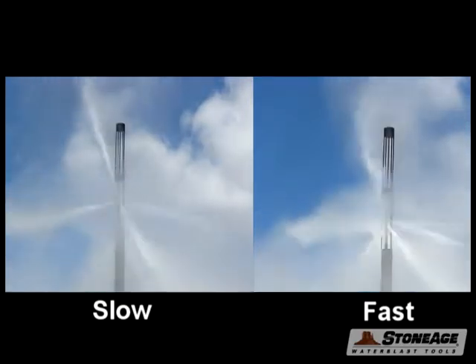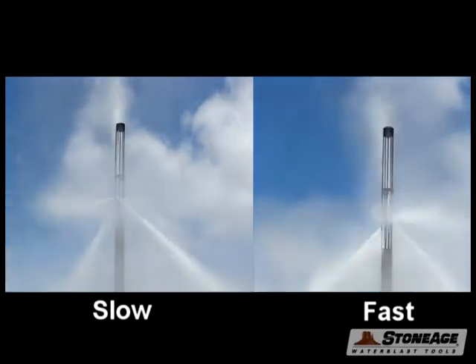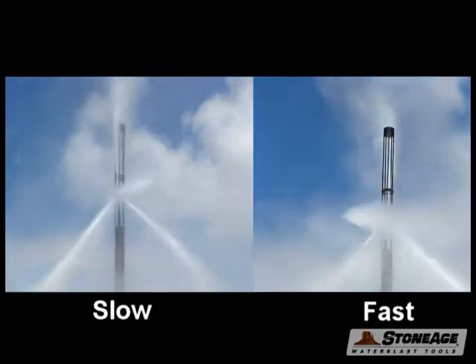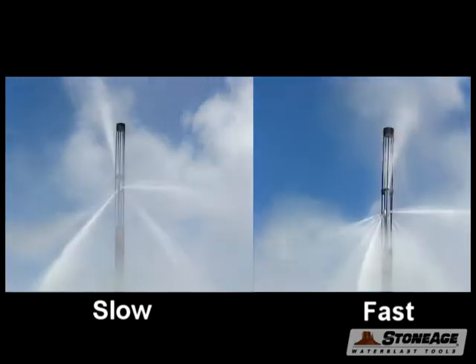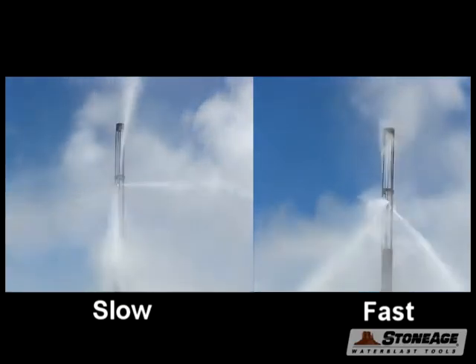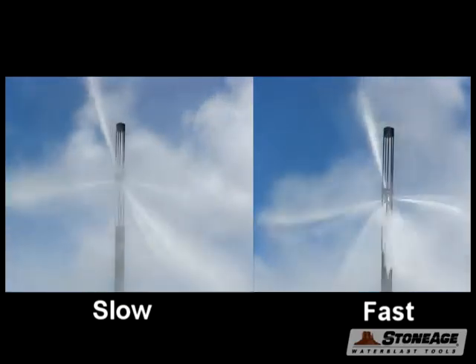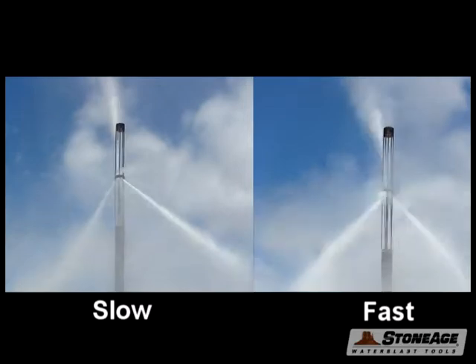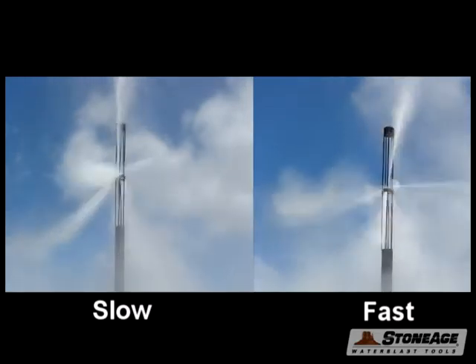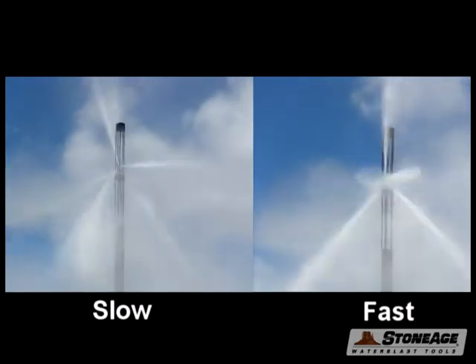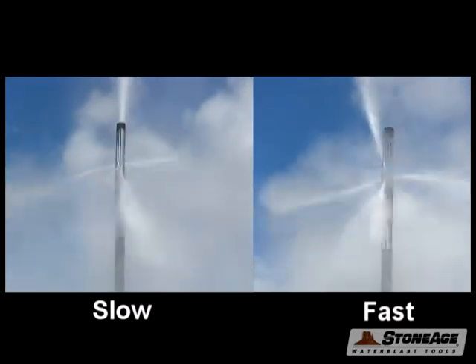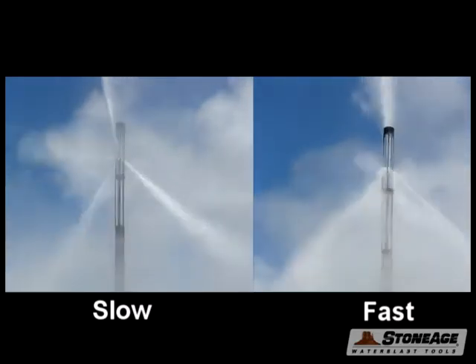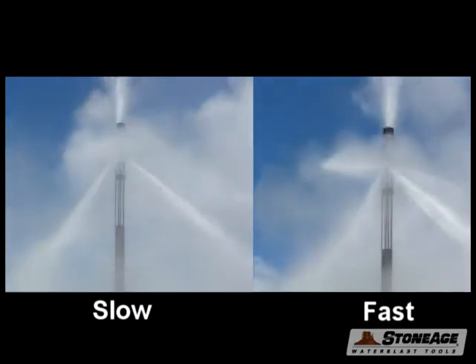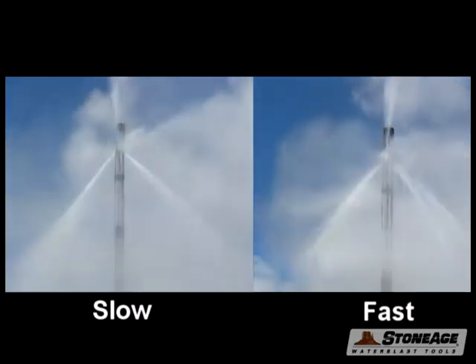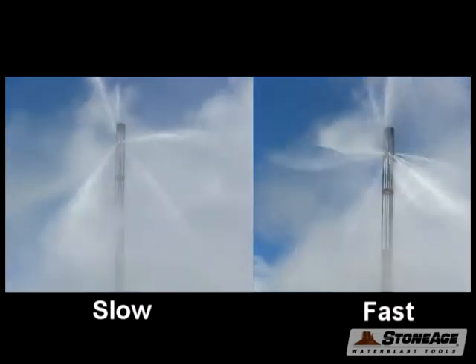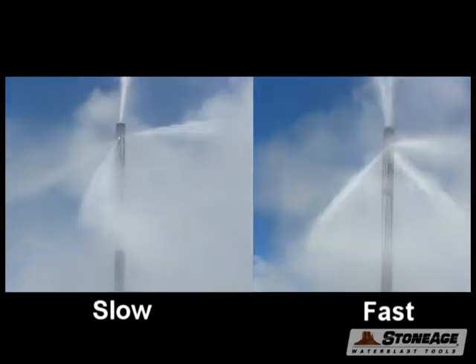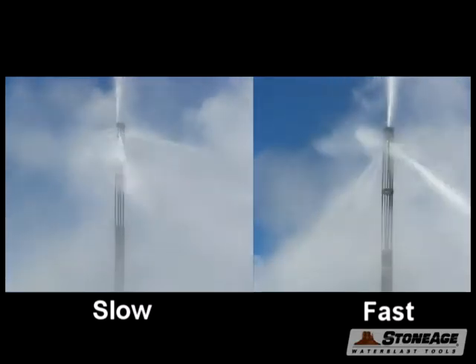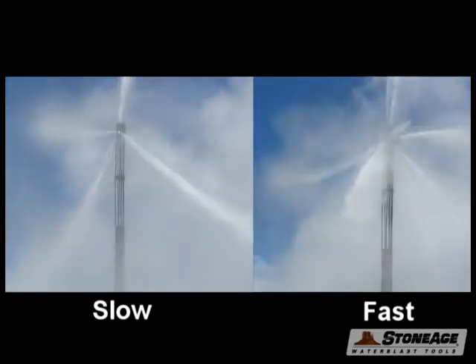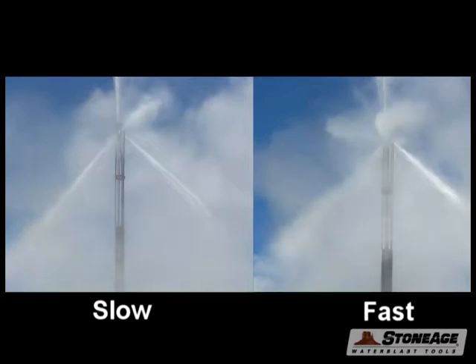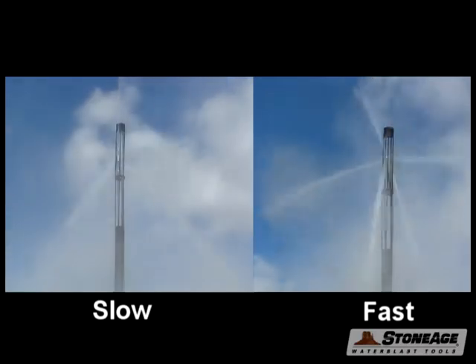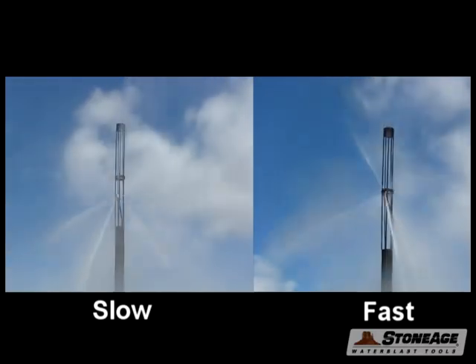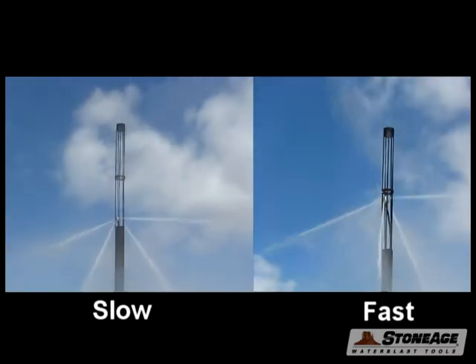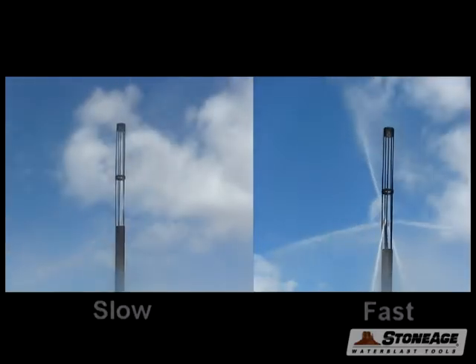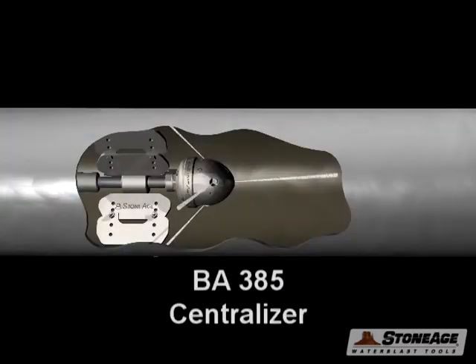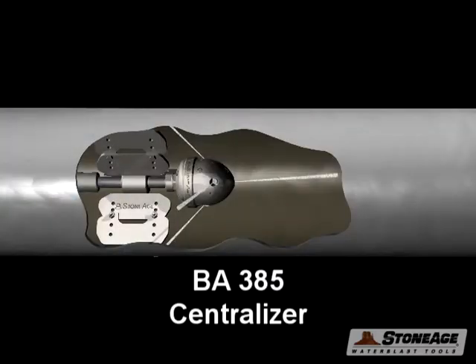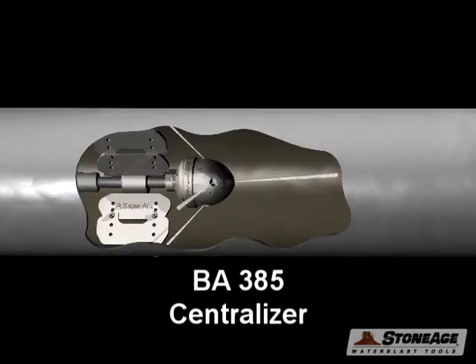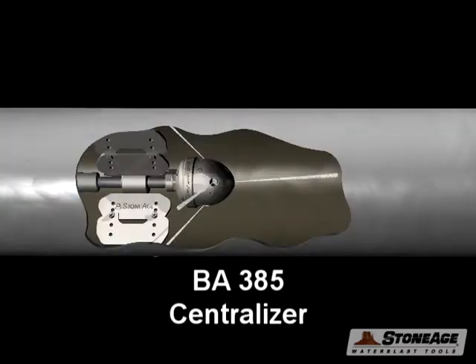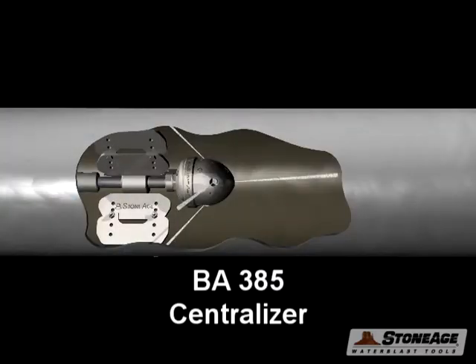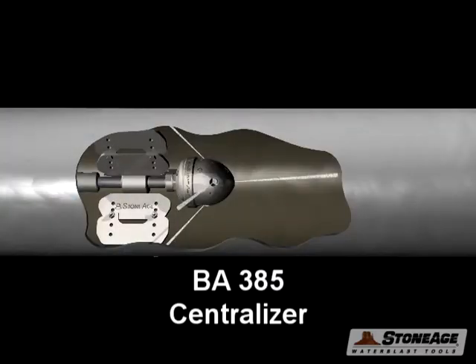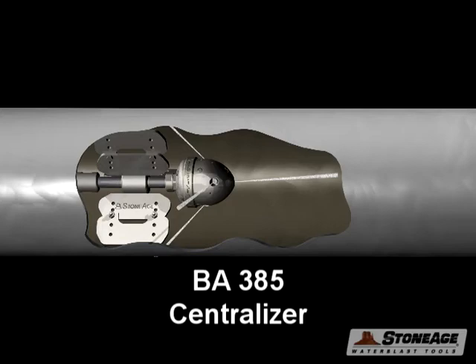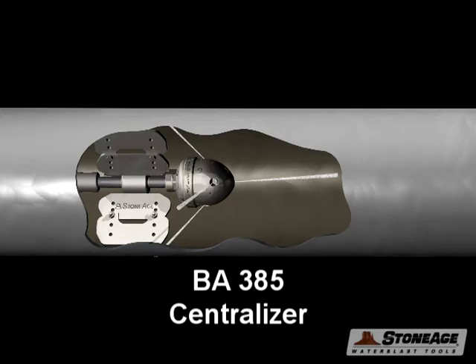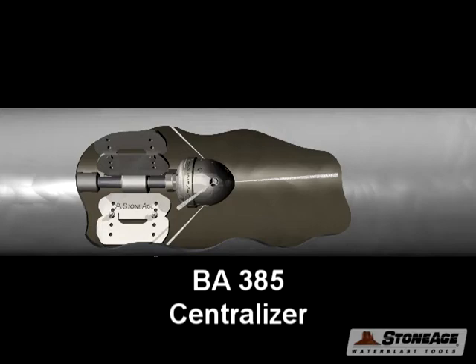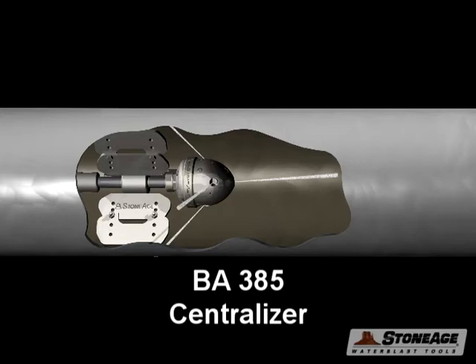The range of speed control is from 50 to 300 RPM. Tough applications will need the slow RPM while easier jobs can be finished quicker with faster RPM. We also have an expandable centering device to allow cleaning for pipes up to 12 inches in diameter.